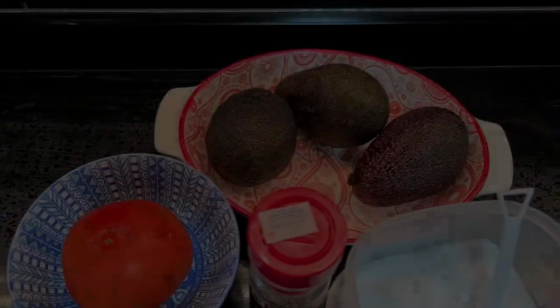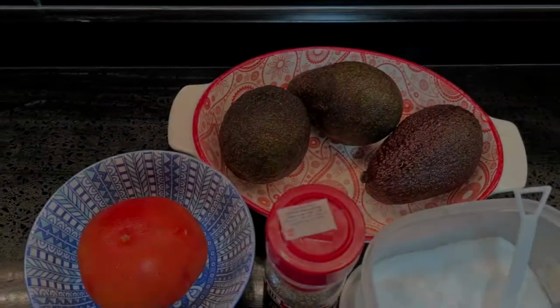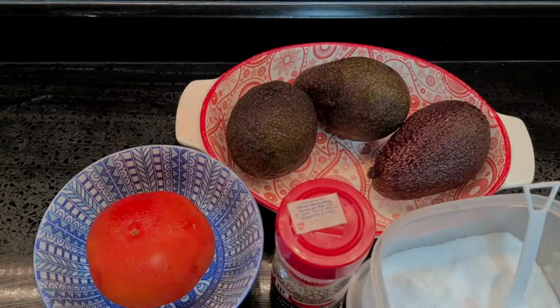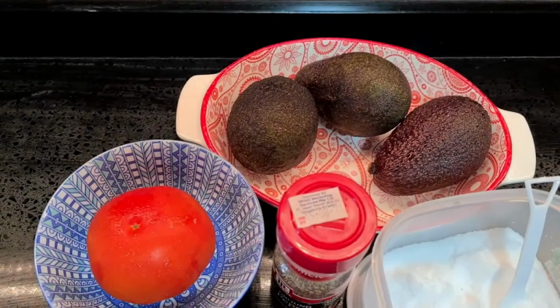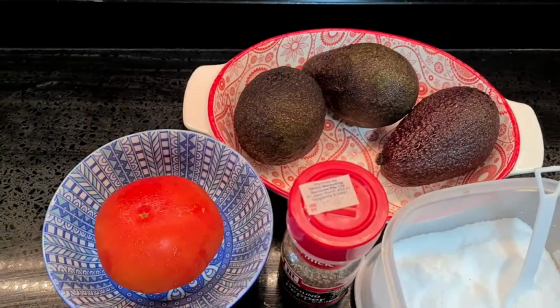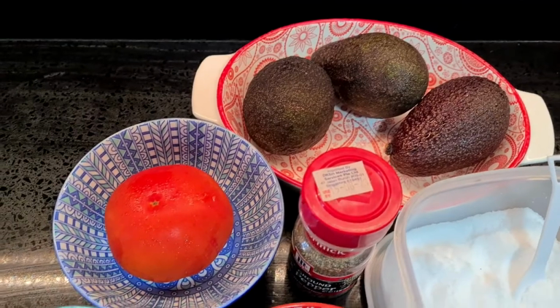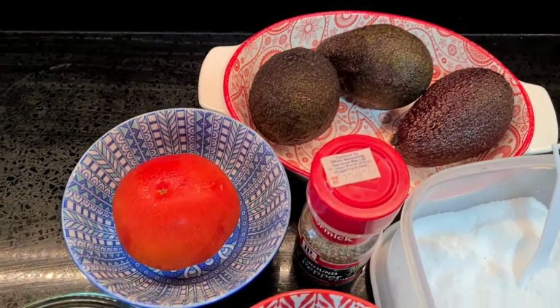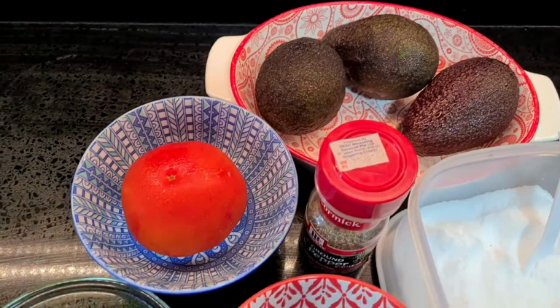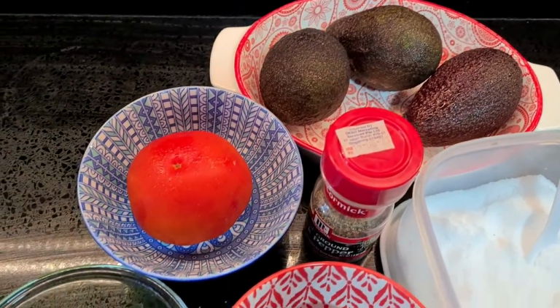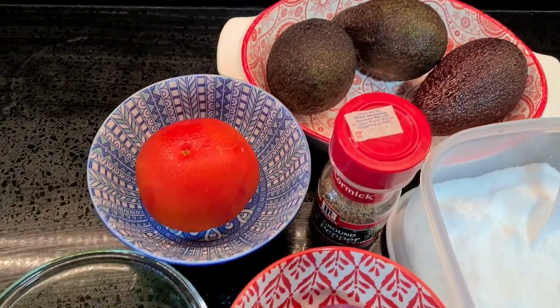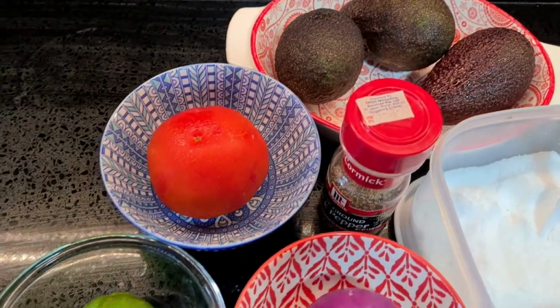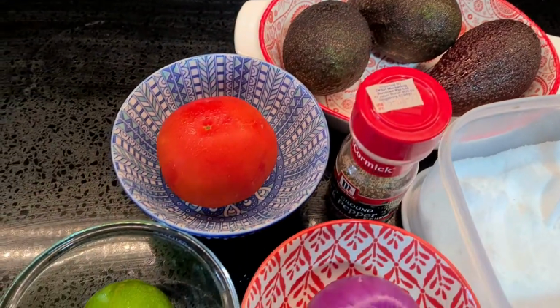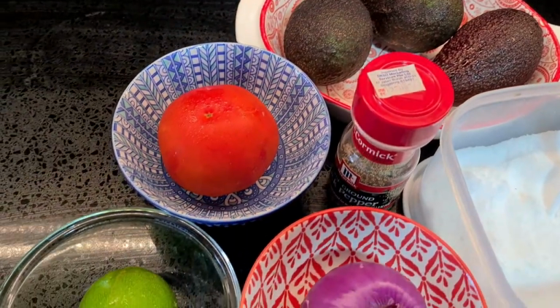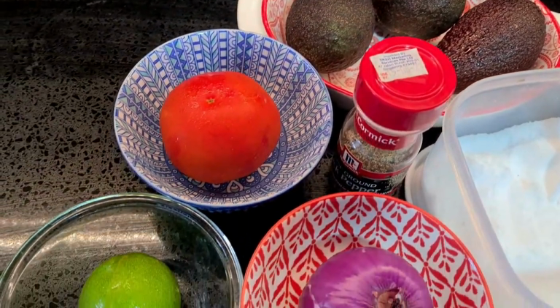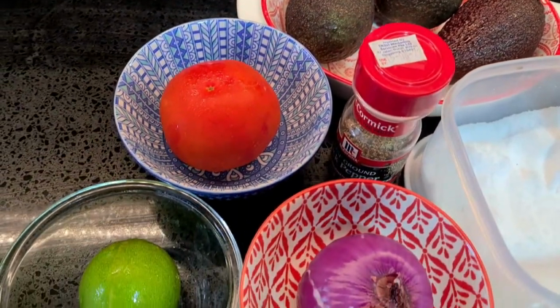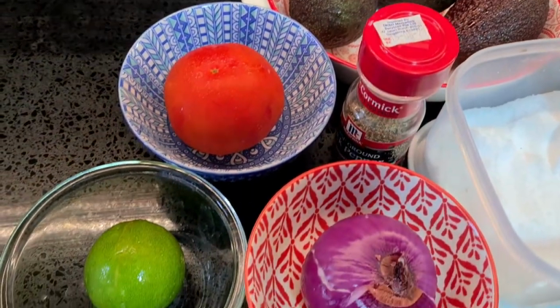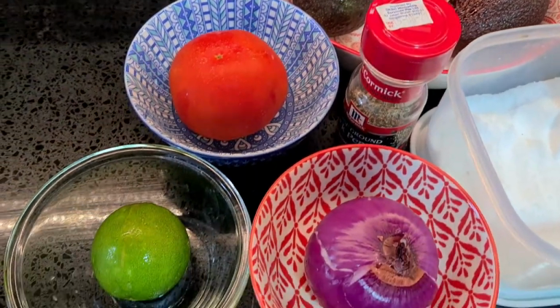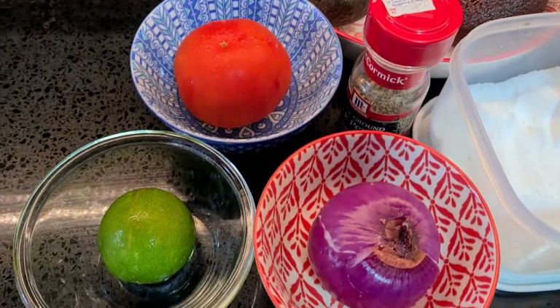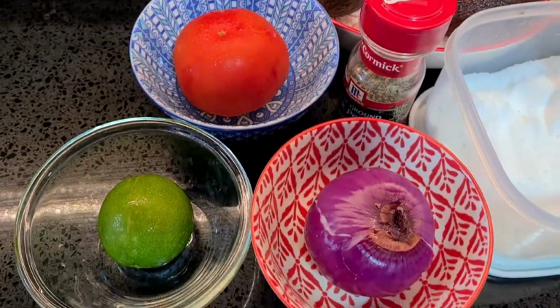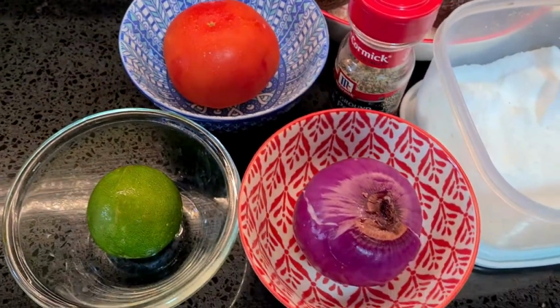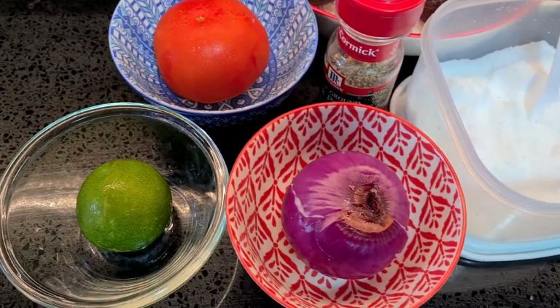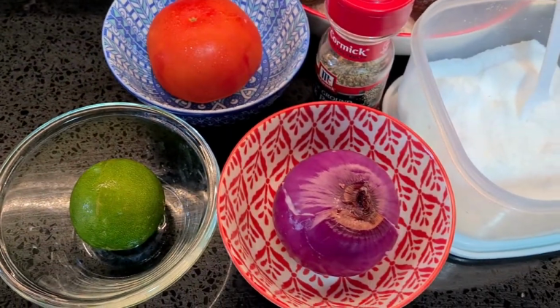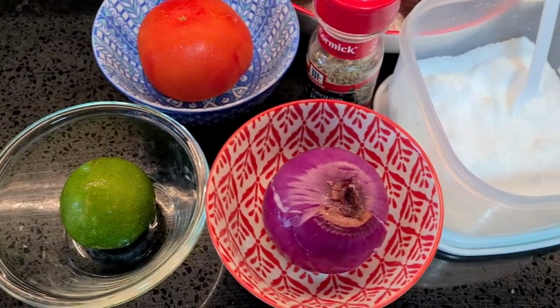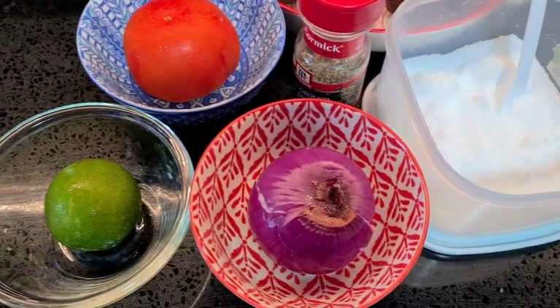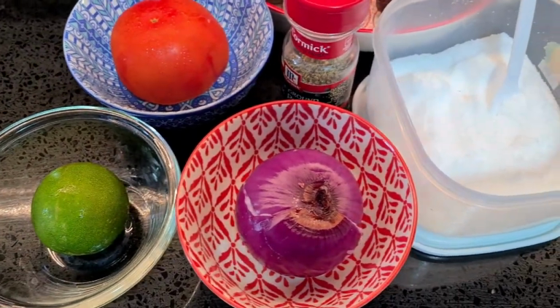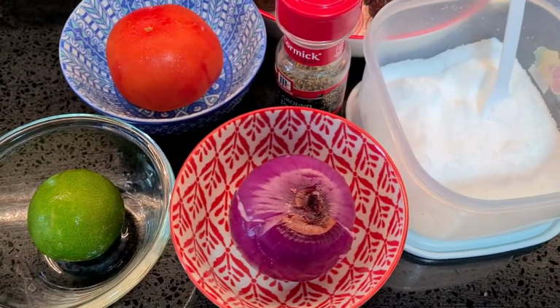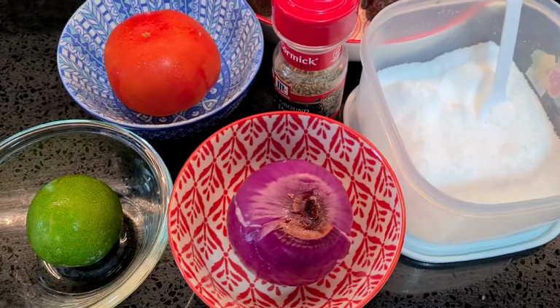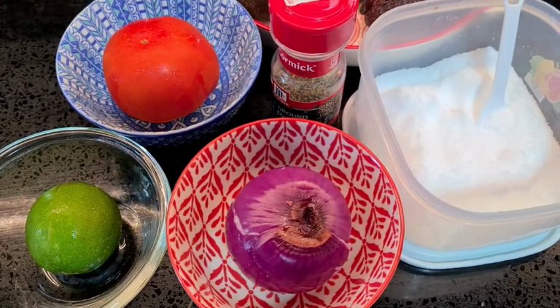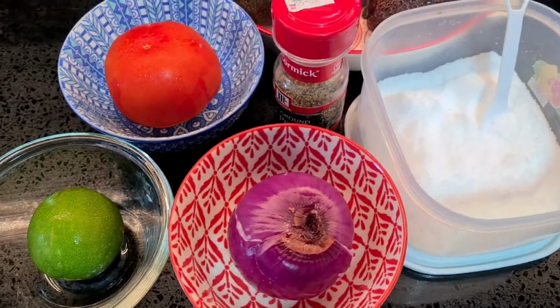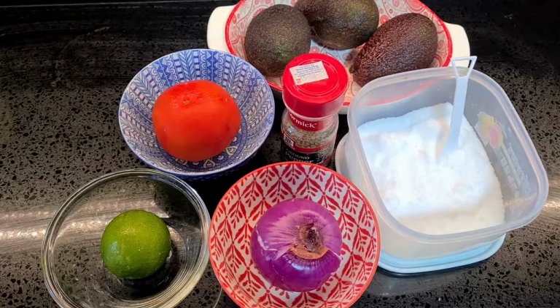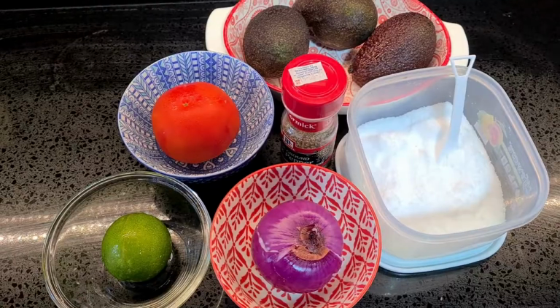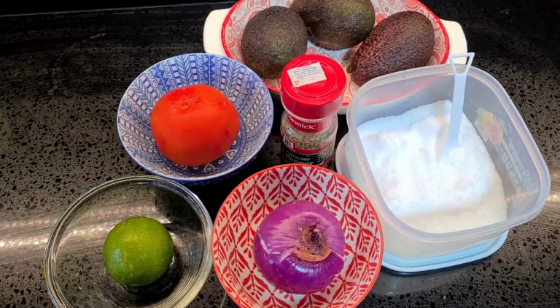So for this recipe I'm gonna have three avocados, one medium tomato, one medium red onion, one lime, some salt and pepper.